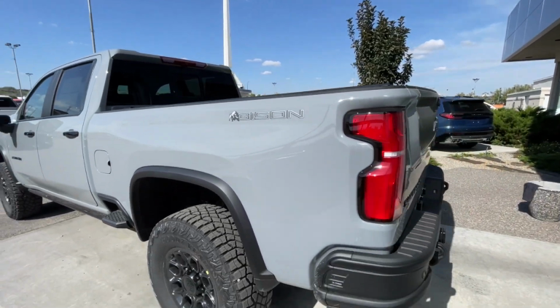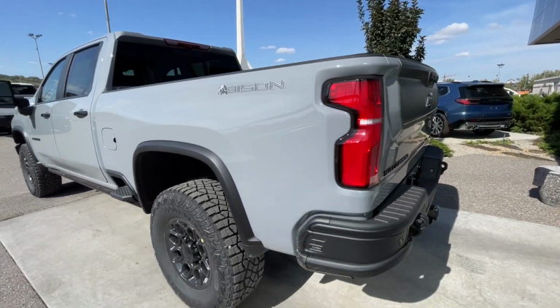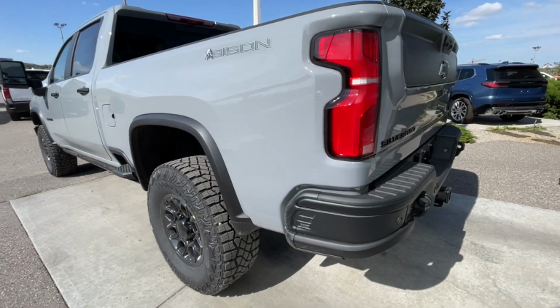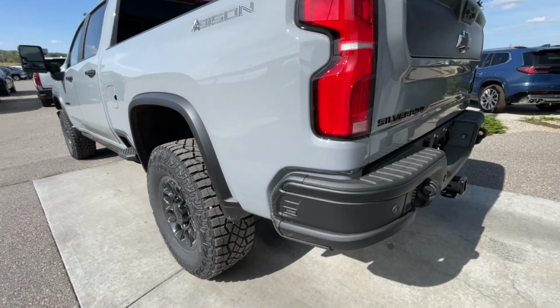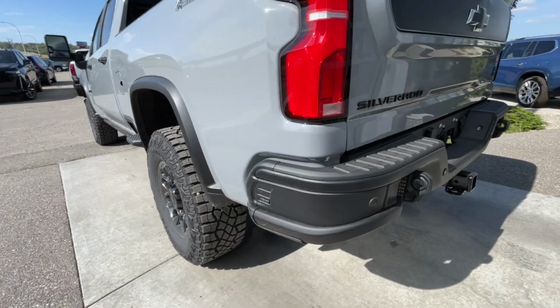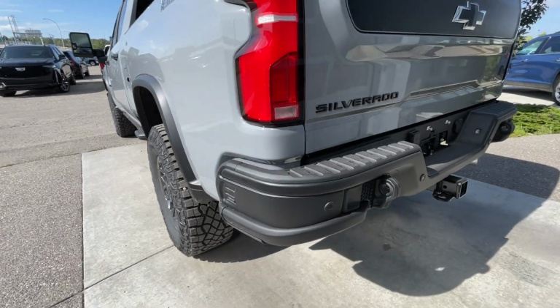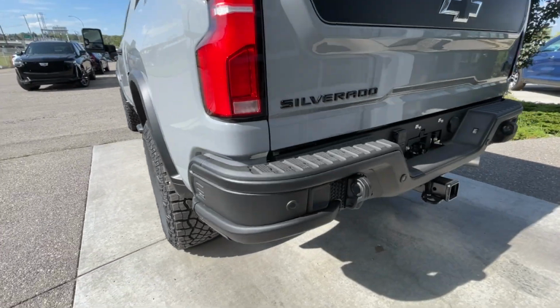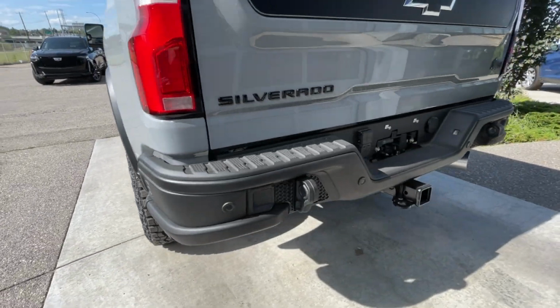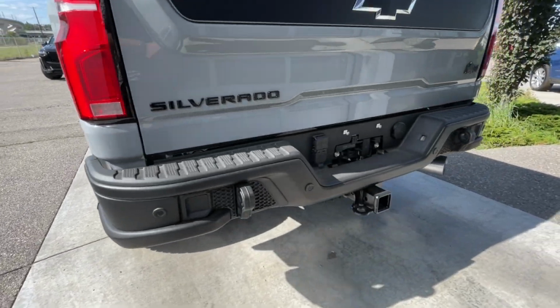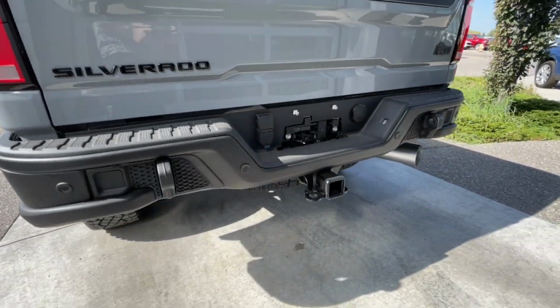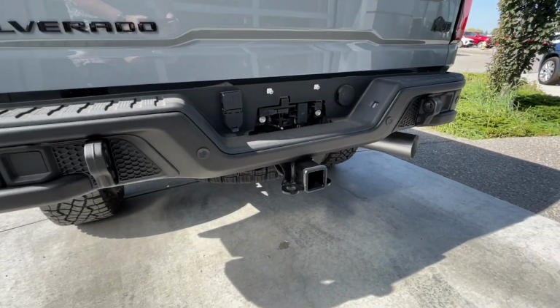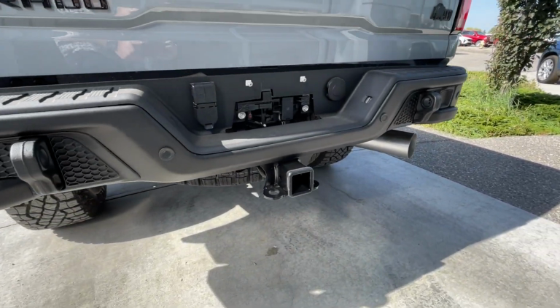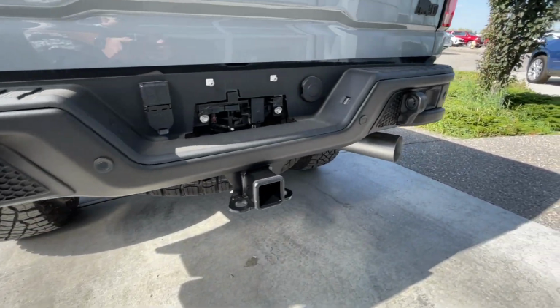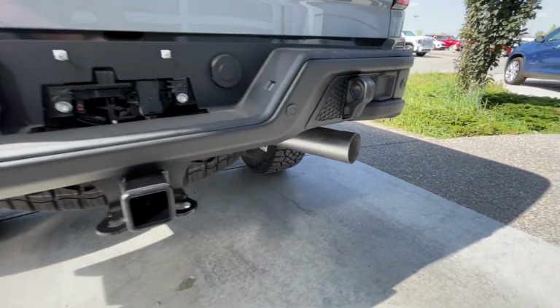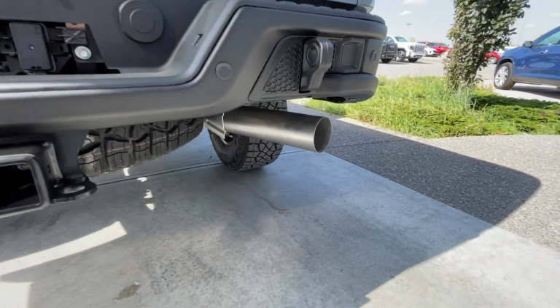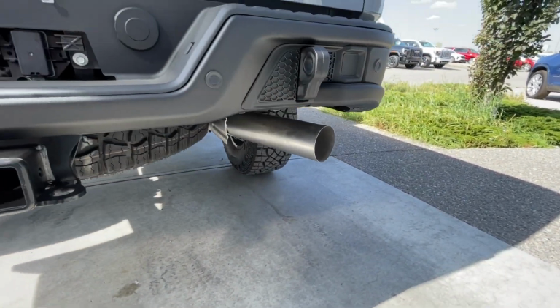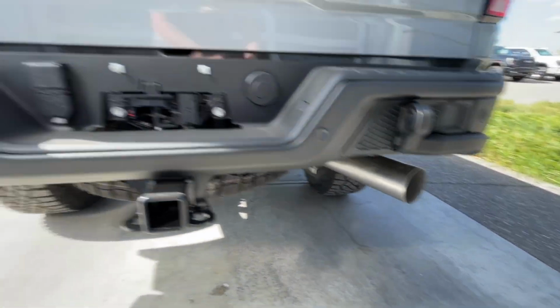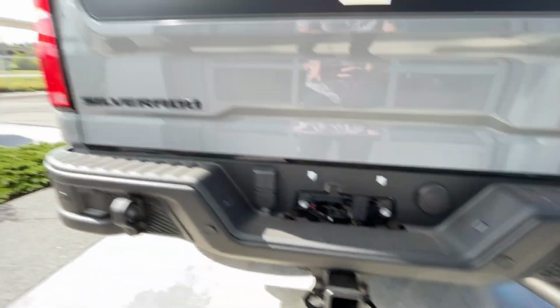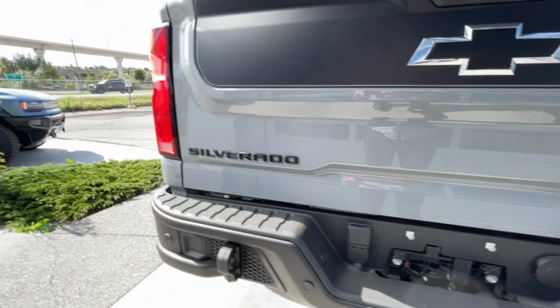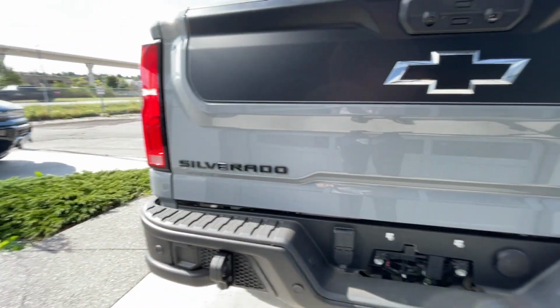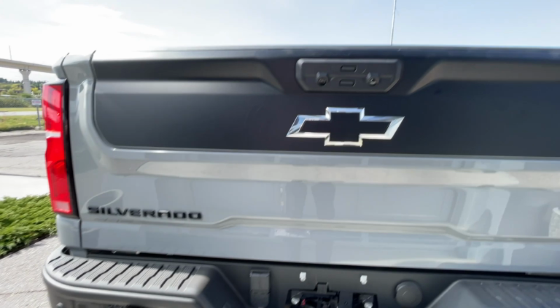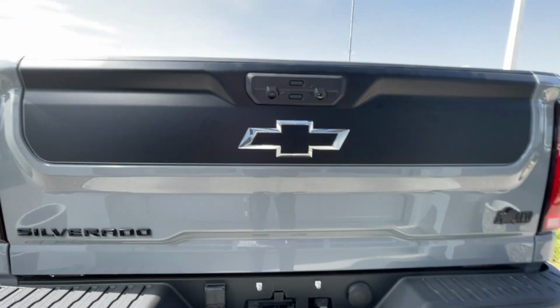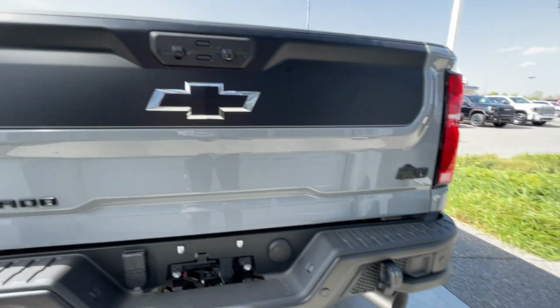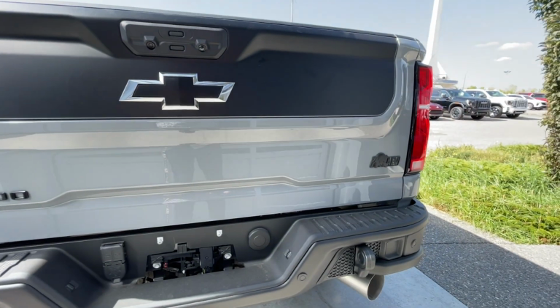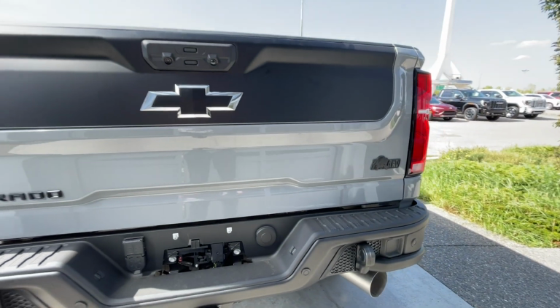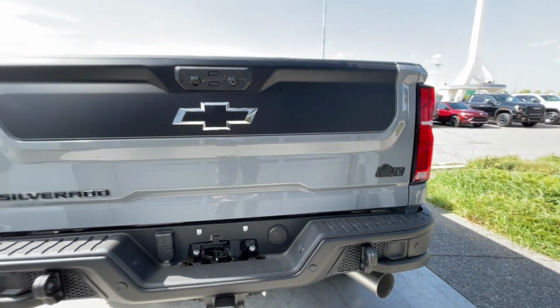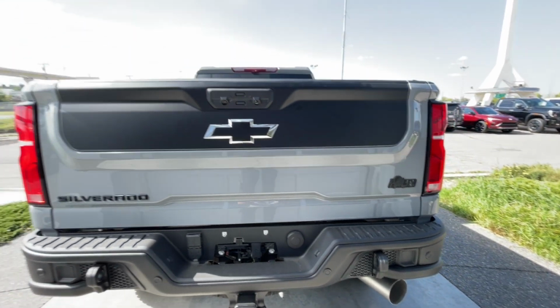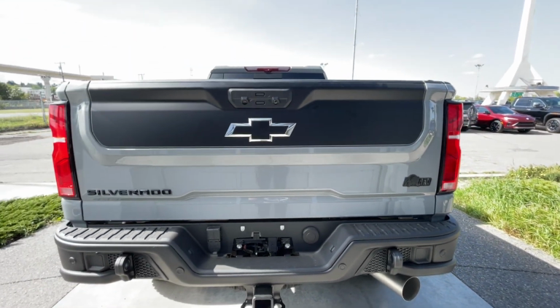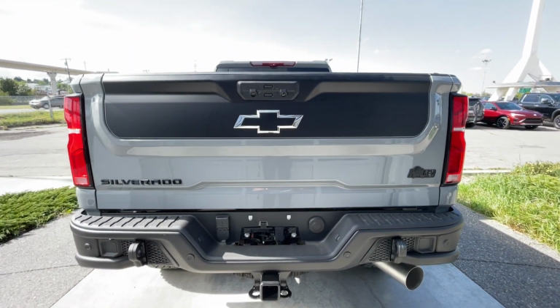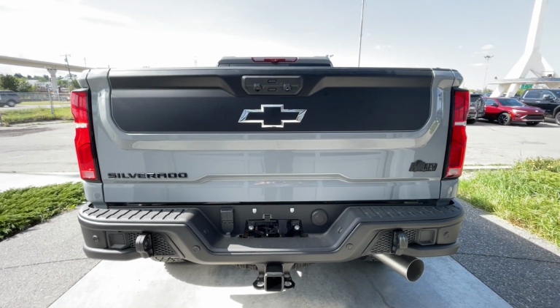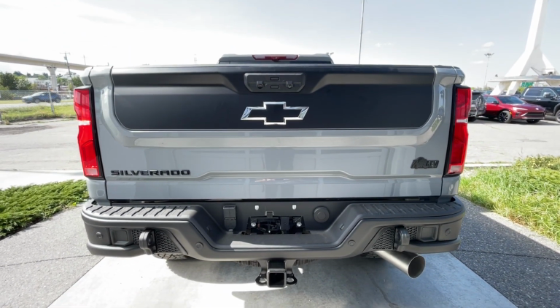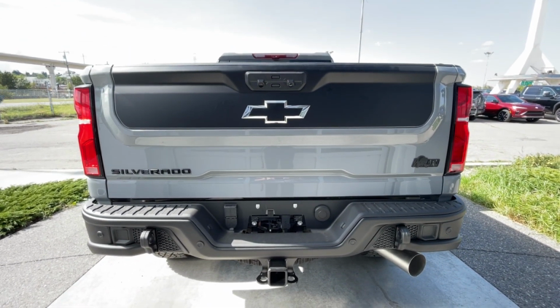At the back of the vehicle, an AEV rear bumper is installed, along with the towing package and single exit exhaust. Blacked-out Silverado, bow tie, and AEV badges can all be found here on the multi-flex tailgate.